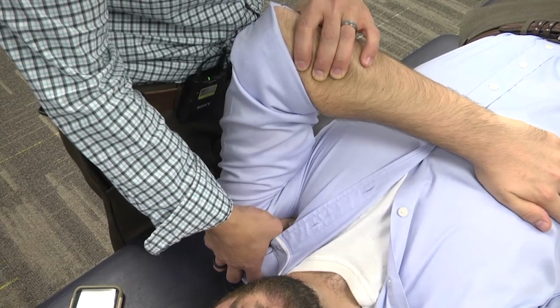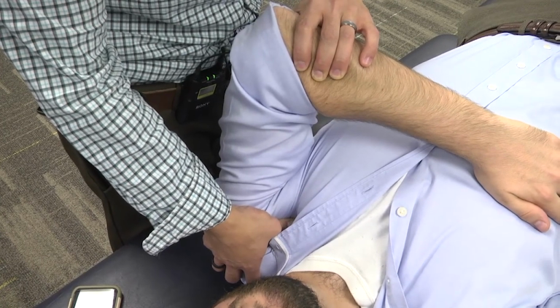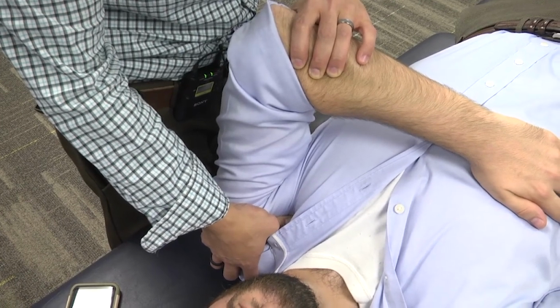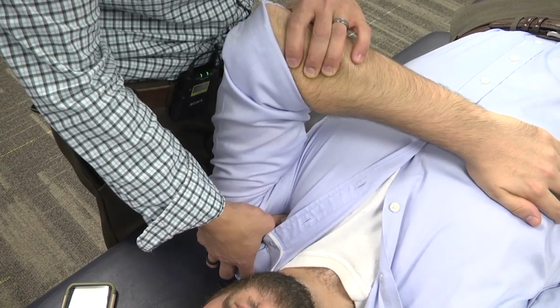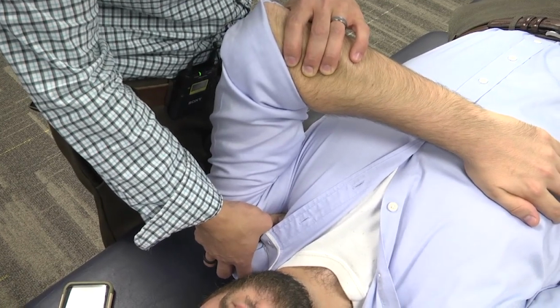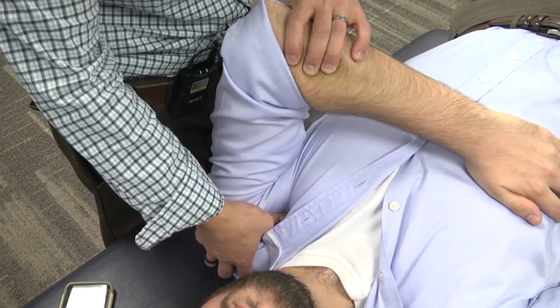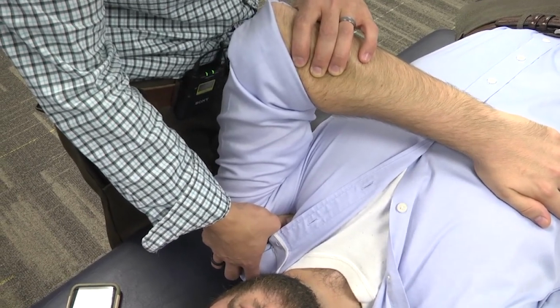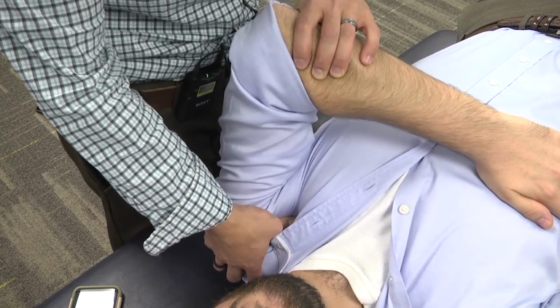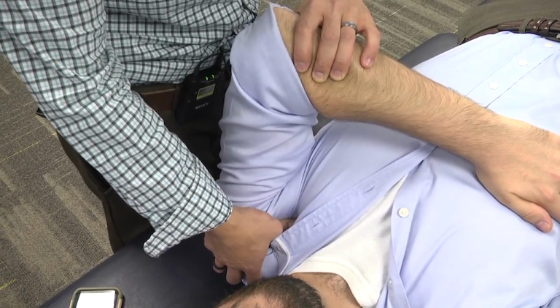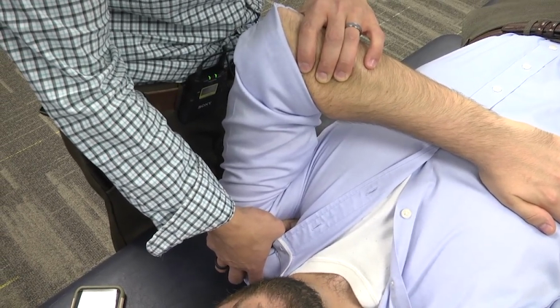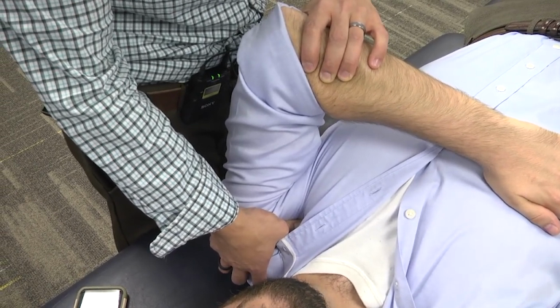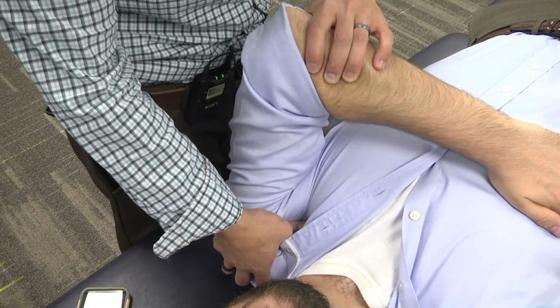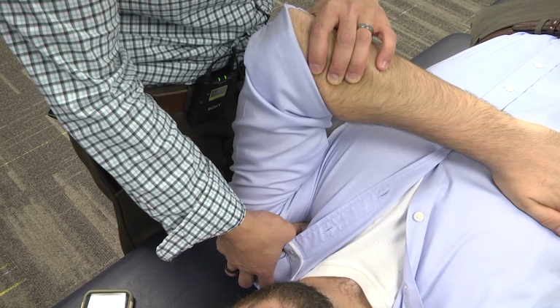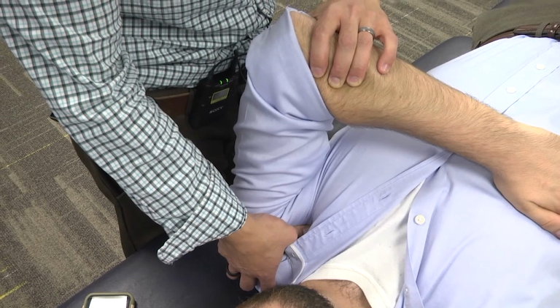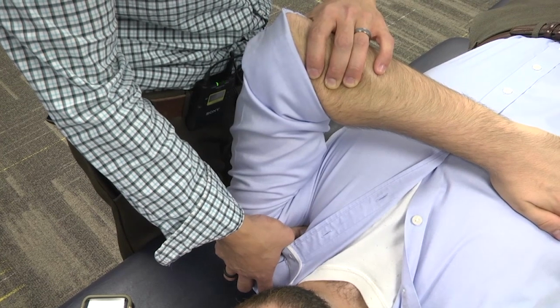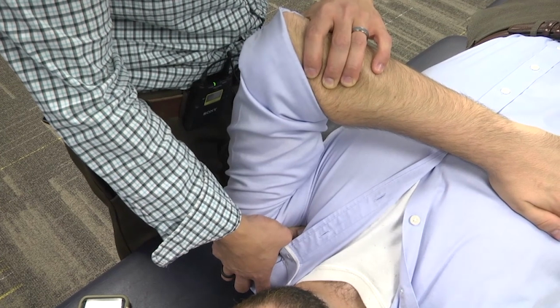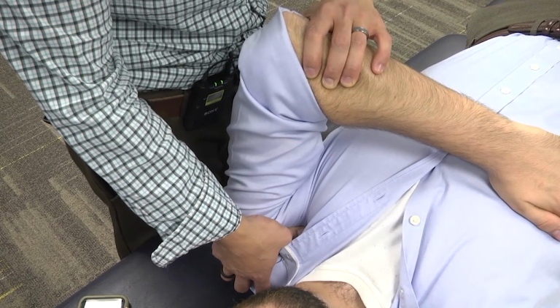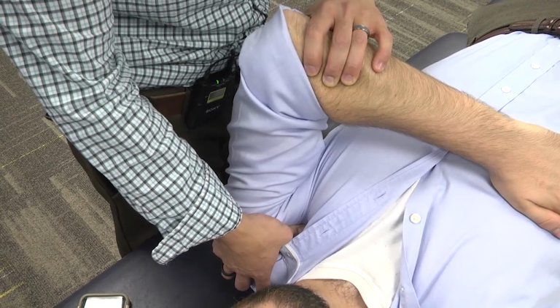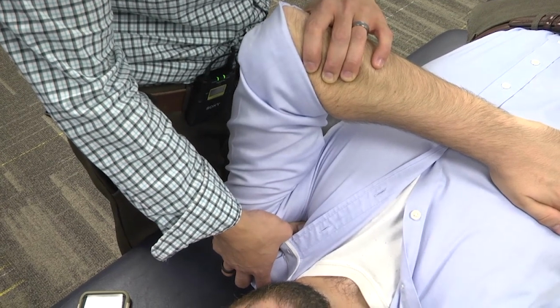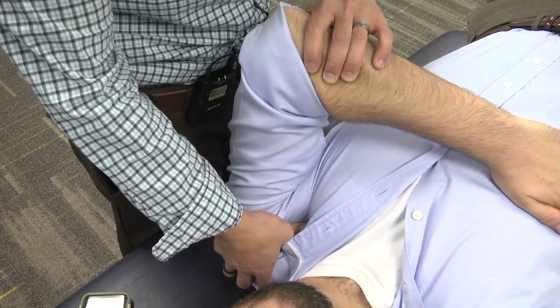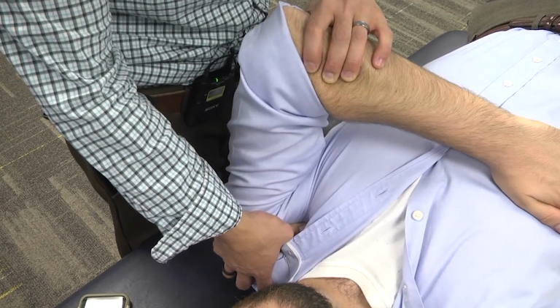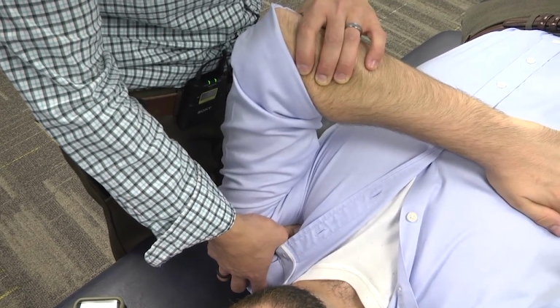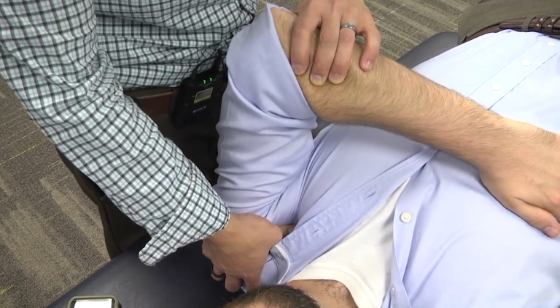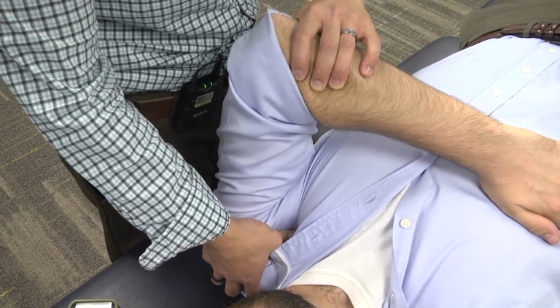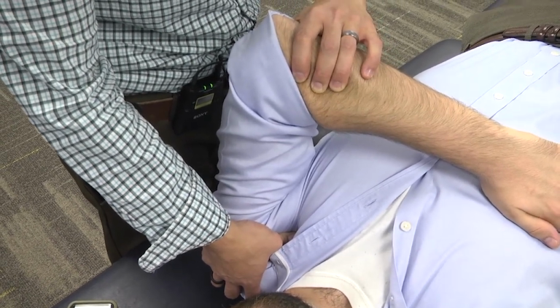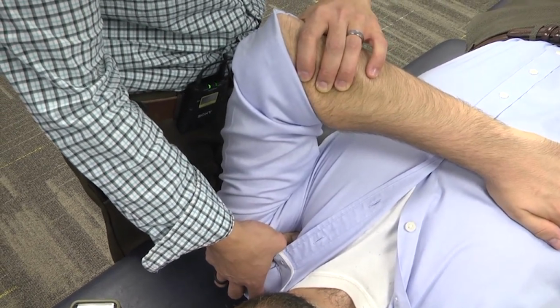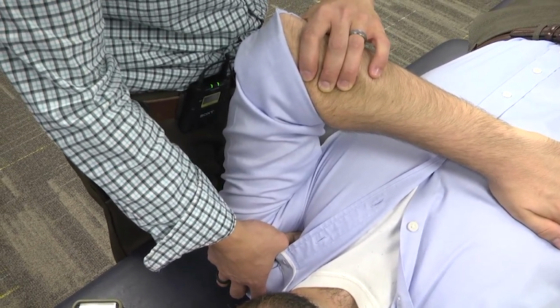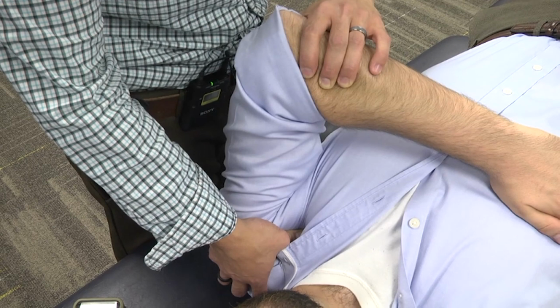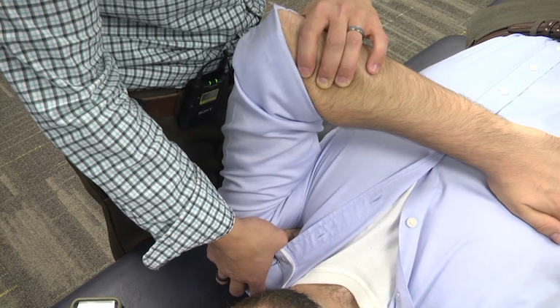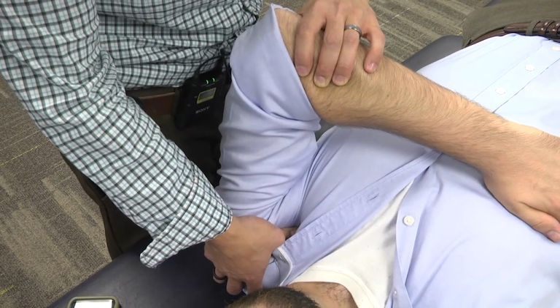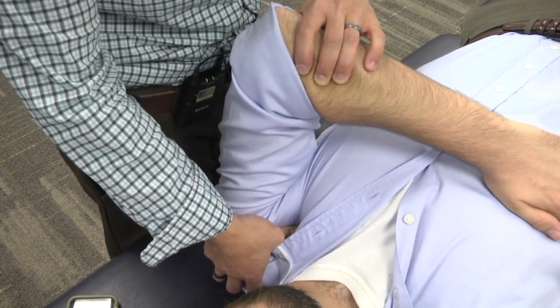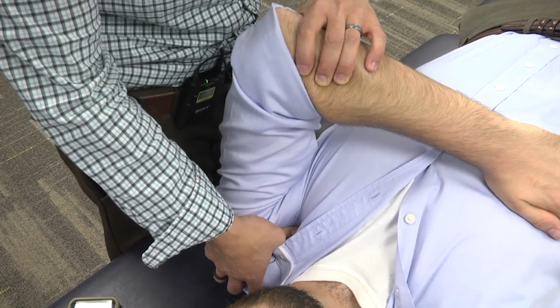Once you have improvement of the tenderness, you hold that counterstrain point for at least 90 seconds, or until you feel the tissues underneath your fingers or thumbs release.